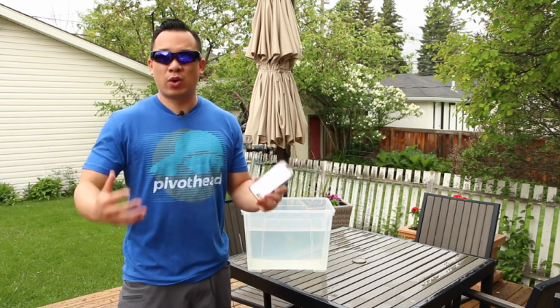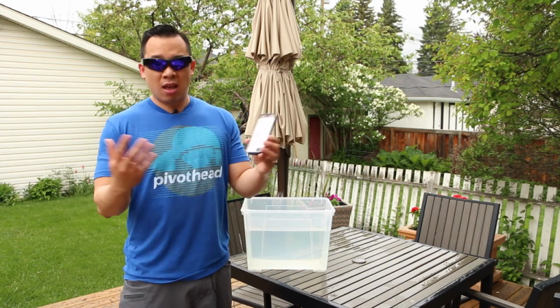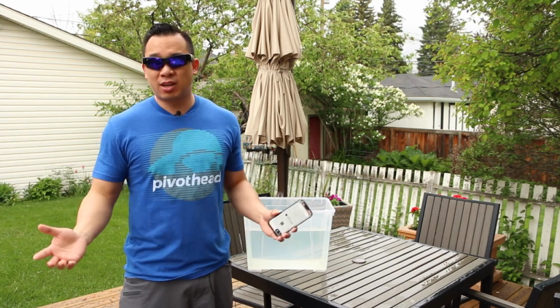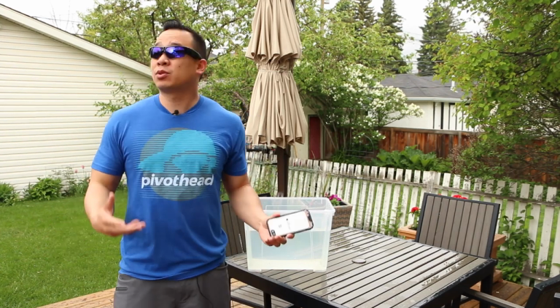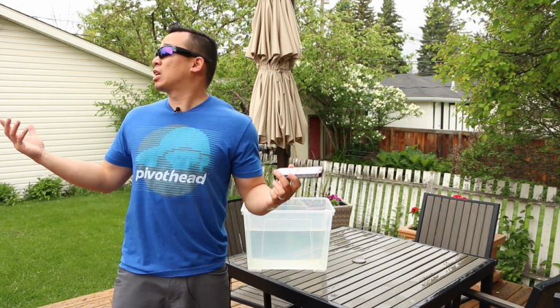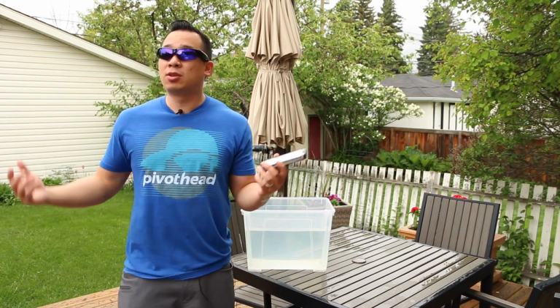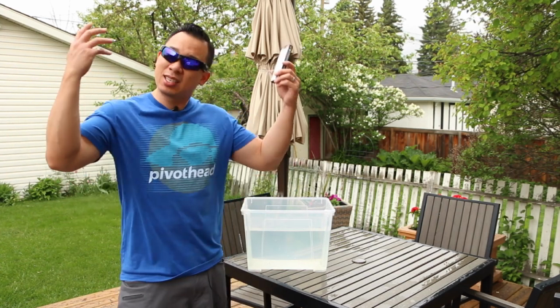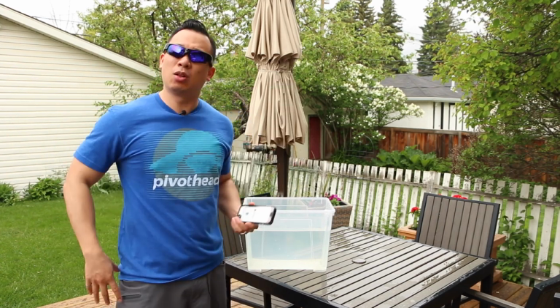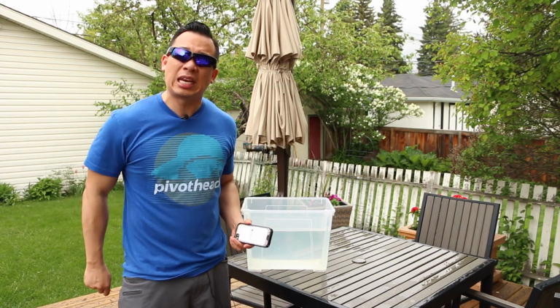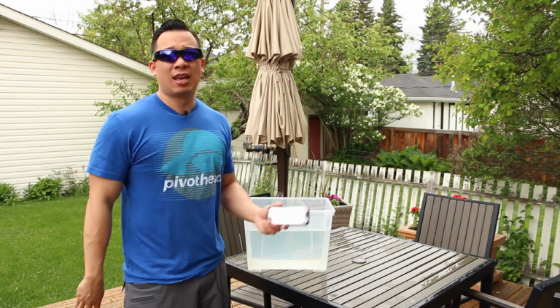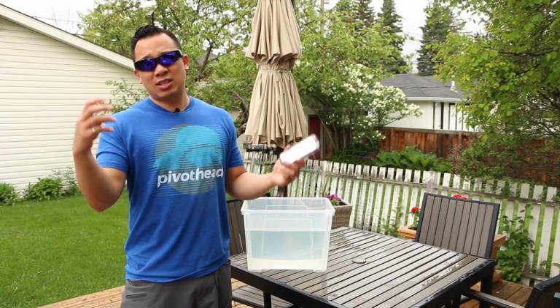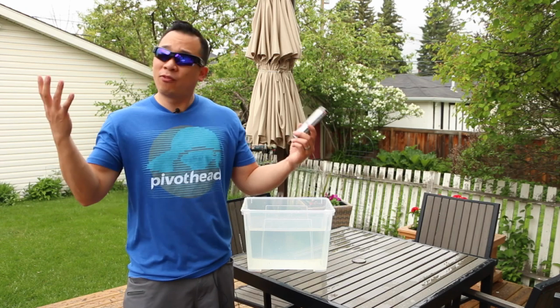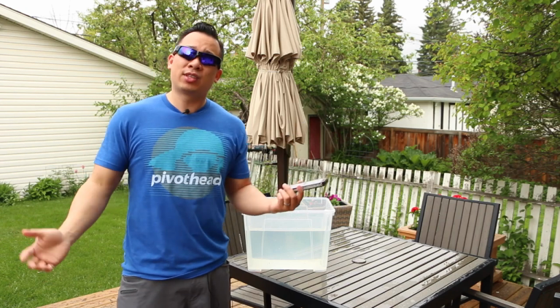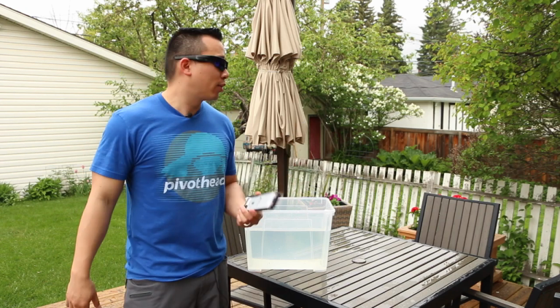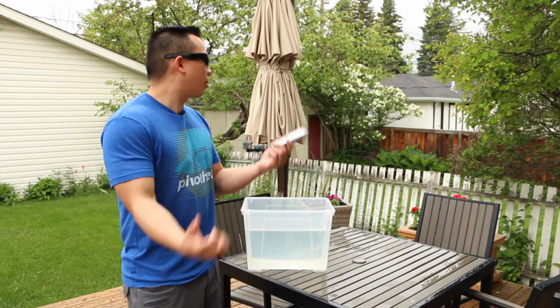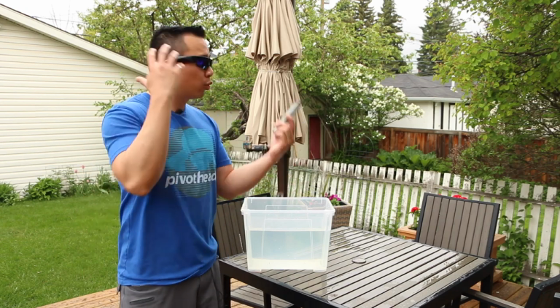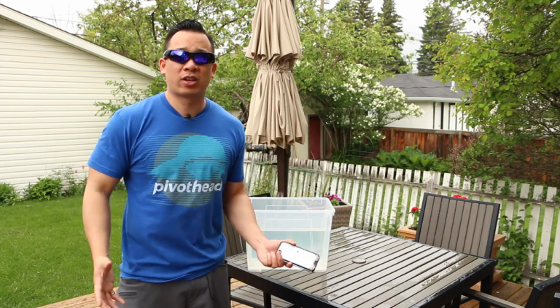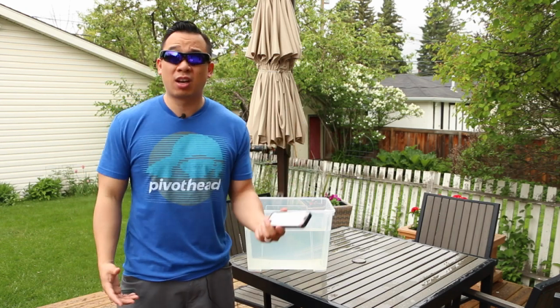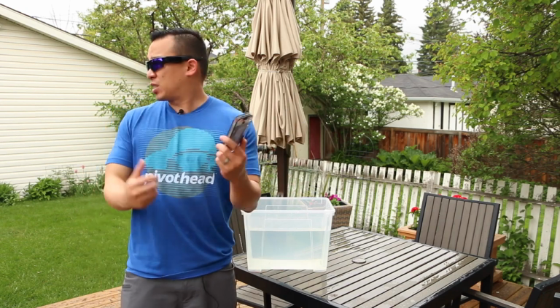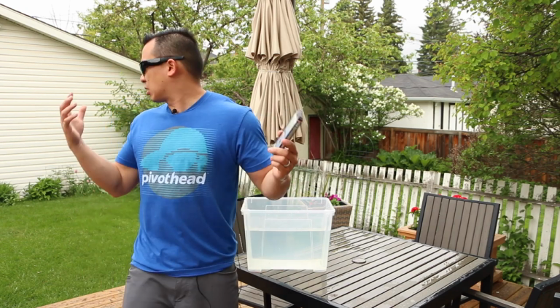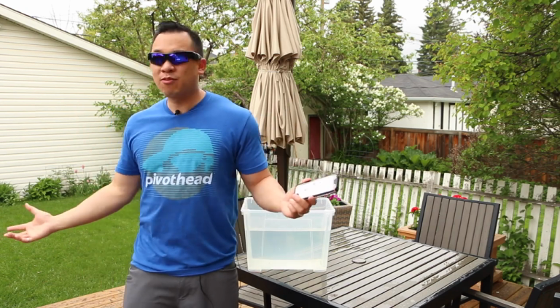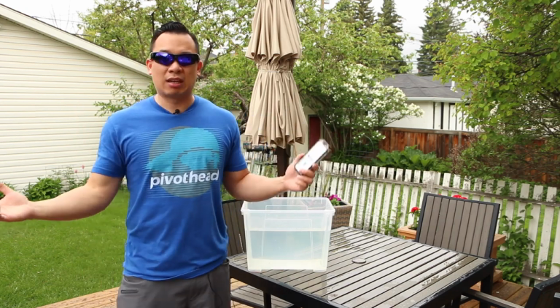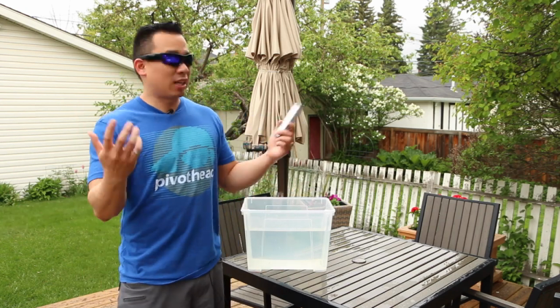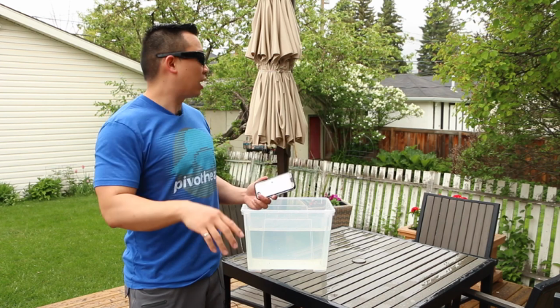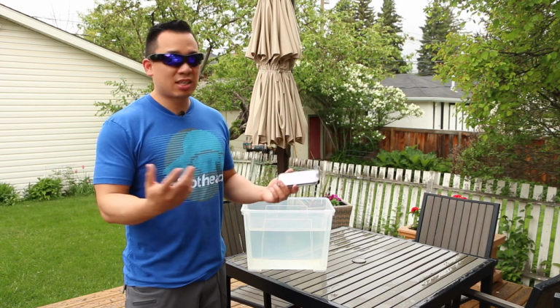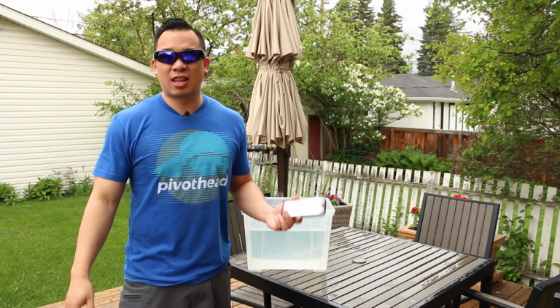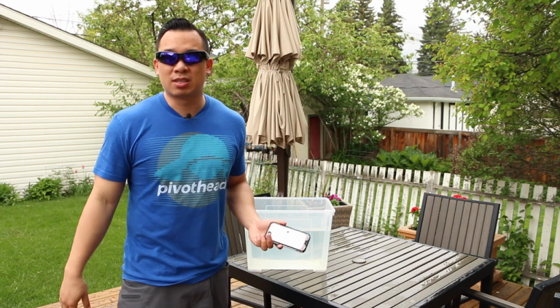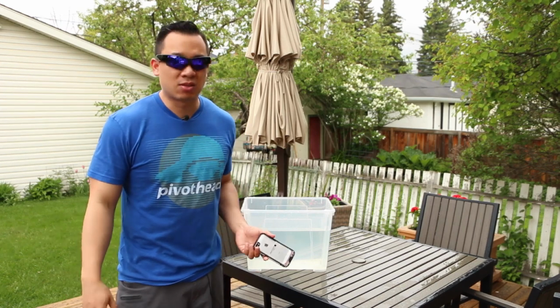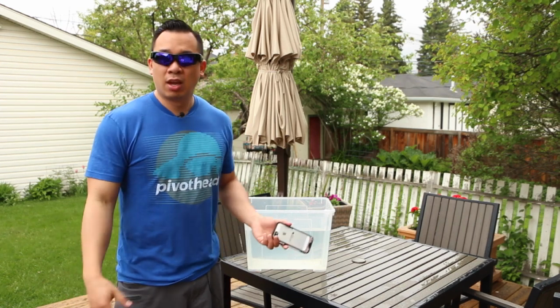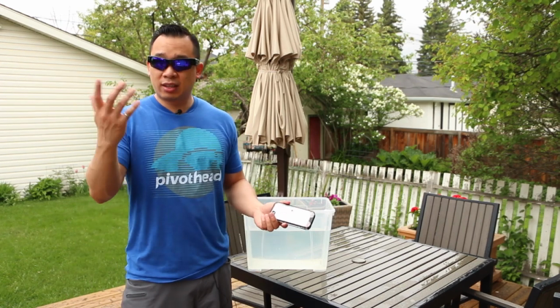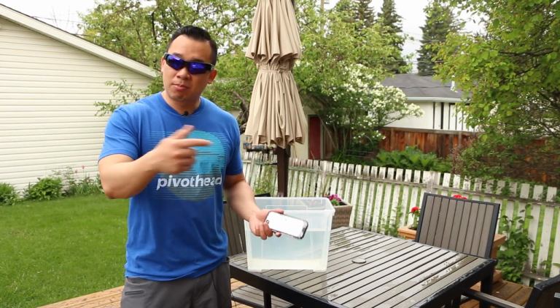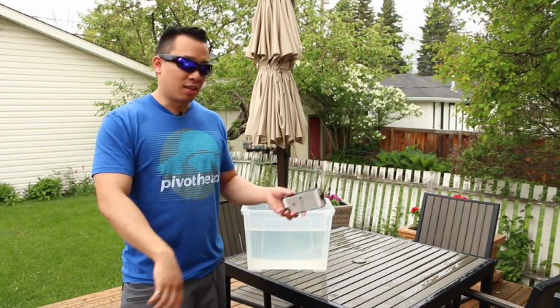I've been waiting for several hours. It's supposed to clear up today but it's still raining, and so I'm filming this video in the rain. I'm getting really frustrated. Mosquitoes love me, but it's raining so I guess there aren't that many mosquitoes. Alright, let's get back to this.